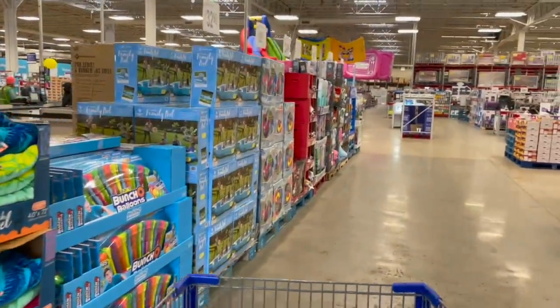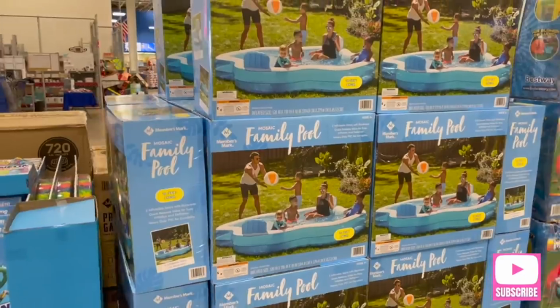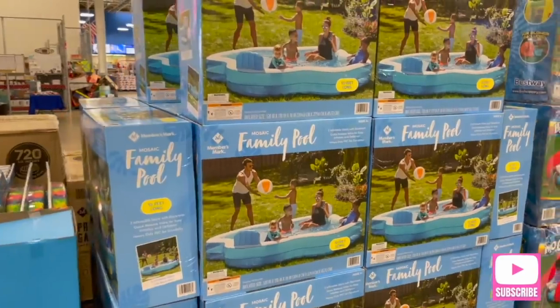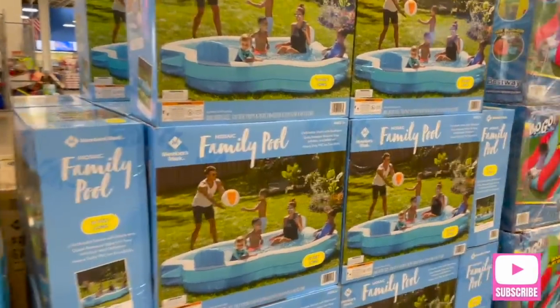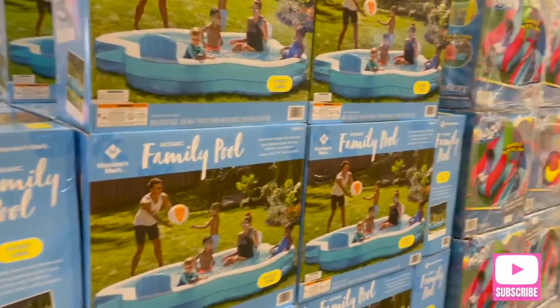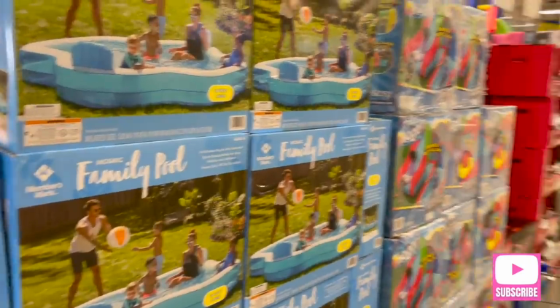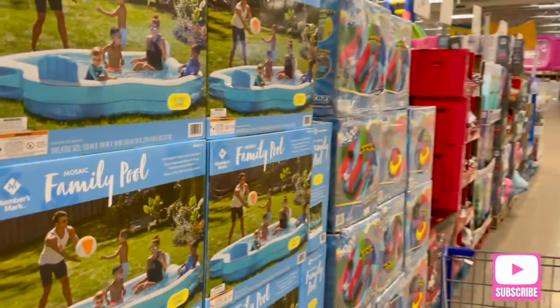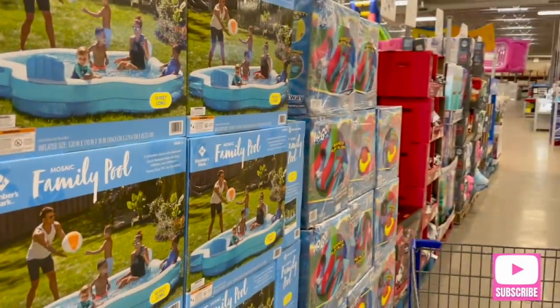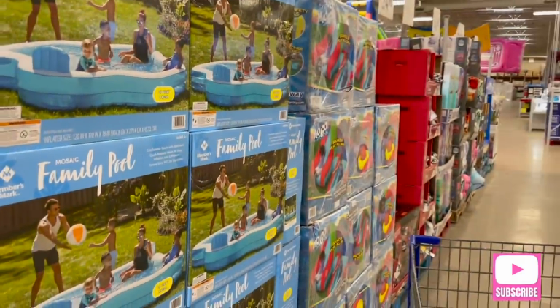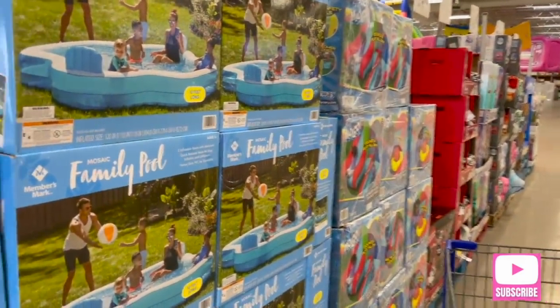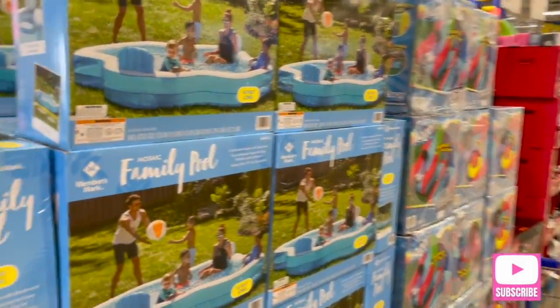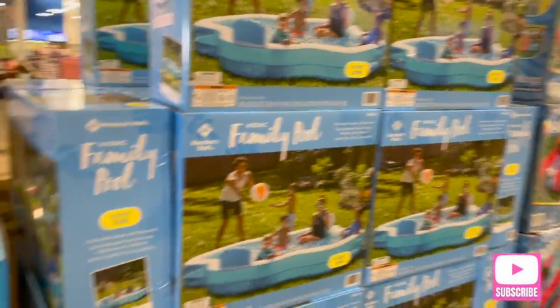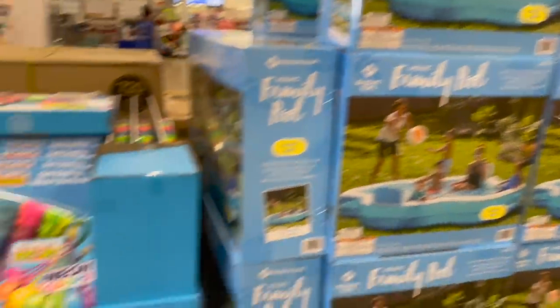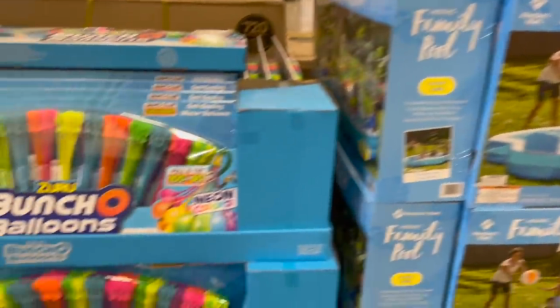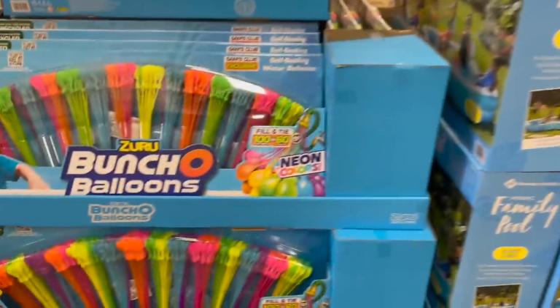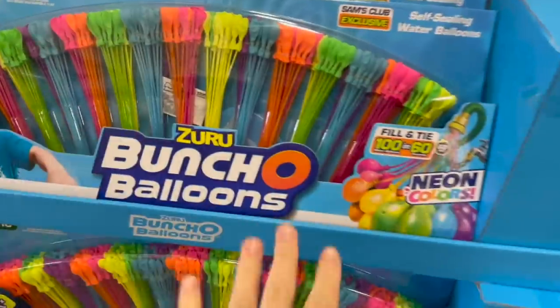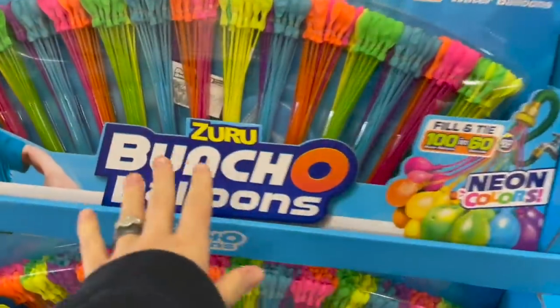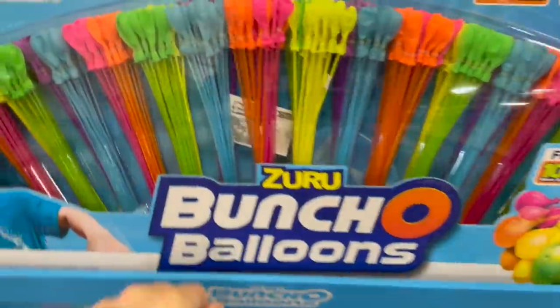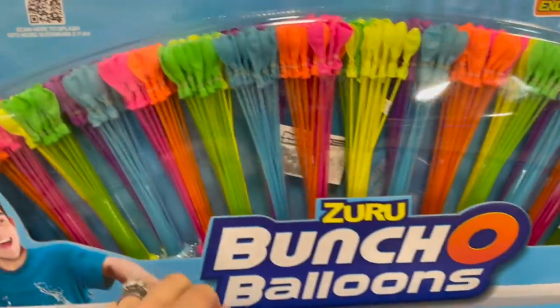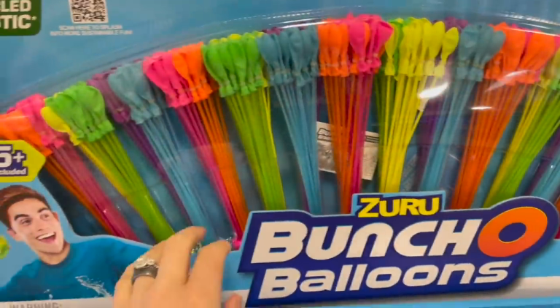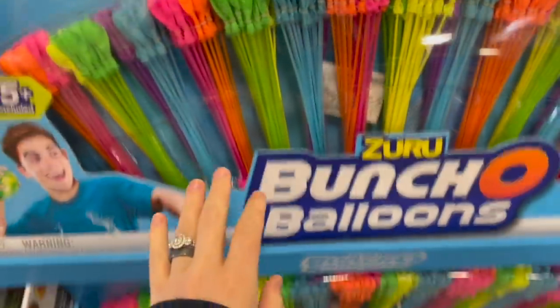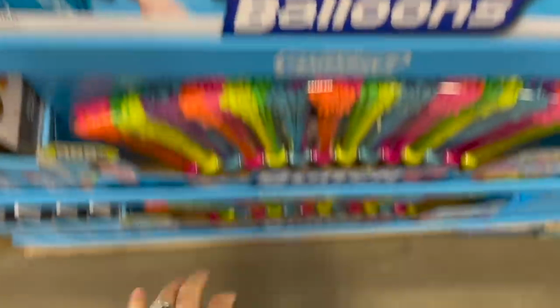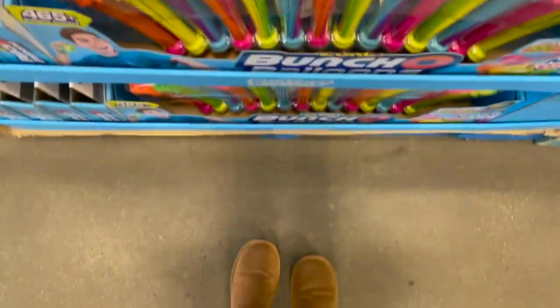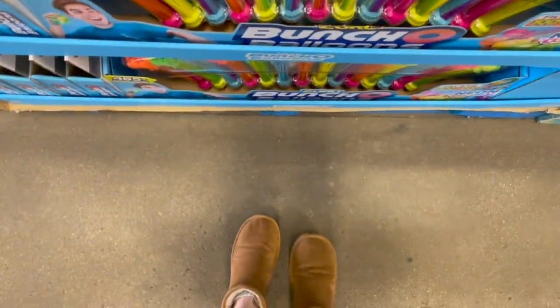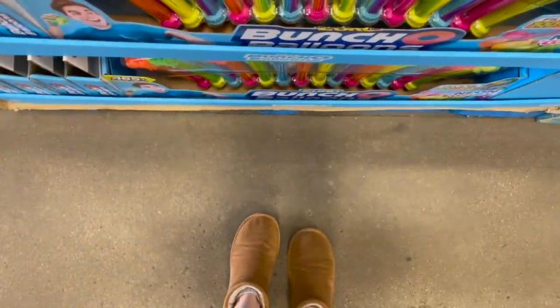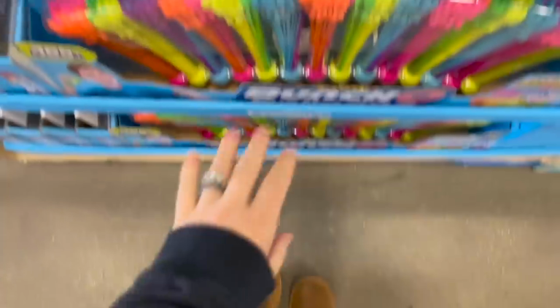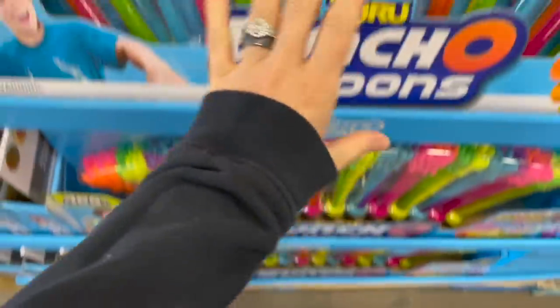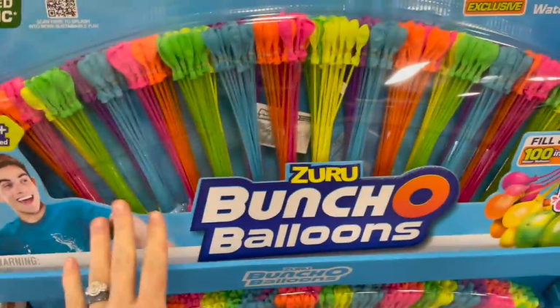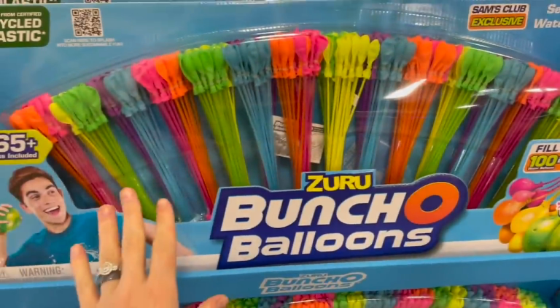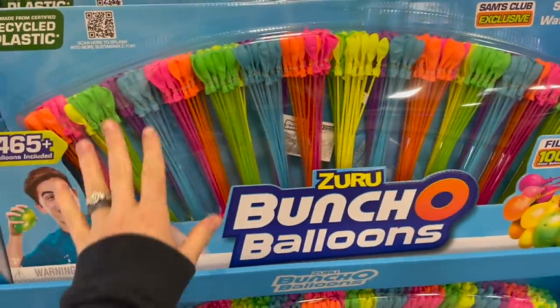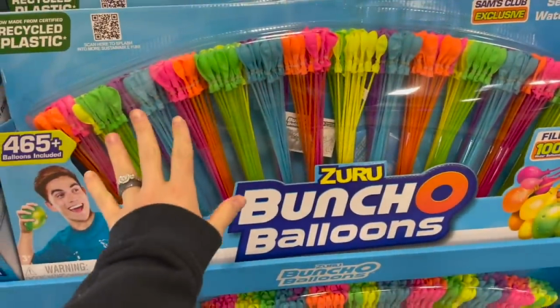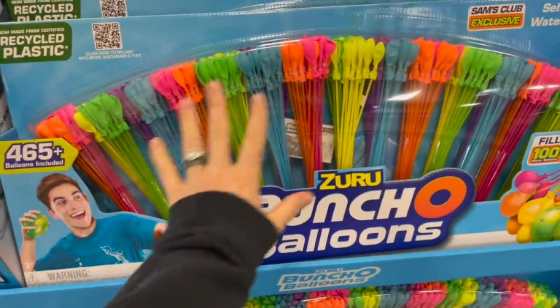I am laughing at seeing all of this pool stuff and bounce house stuff out here because it is literally snowing outside right now. I just walked in and my shoes are still wet — it's freezing here.